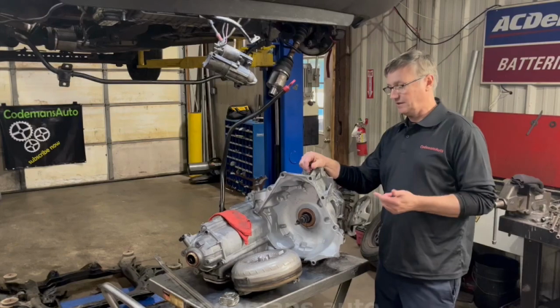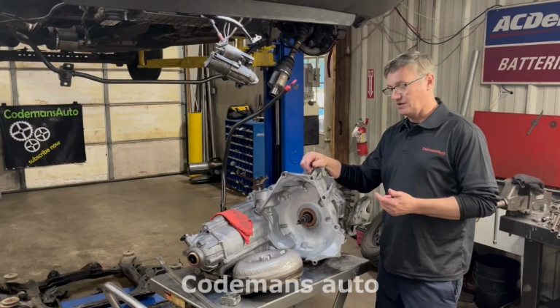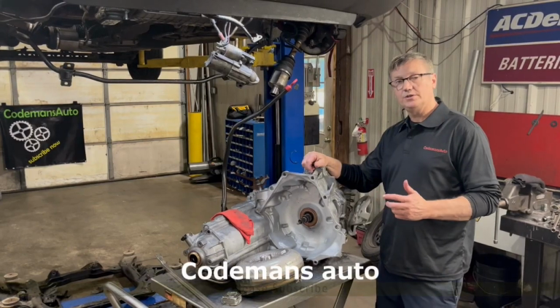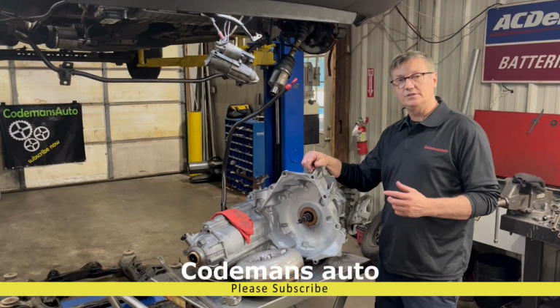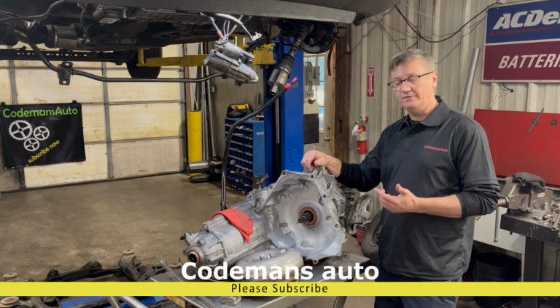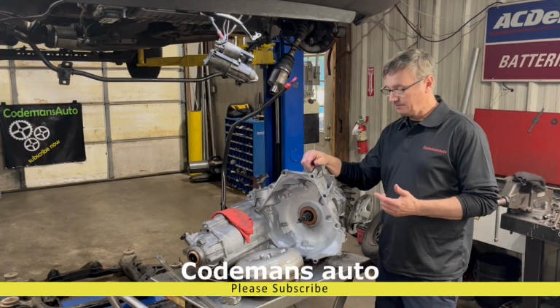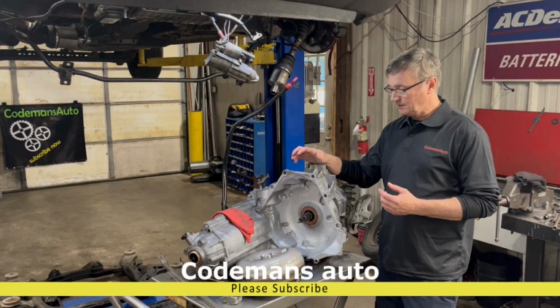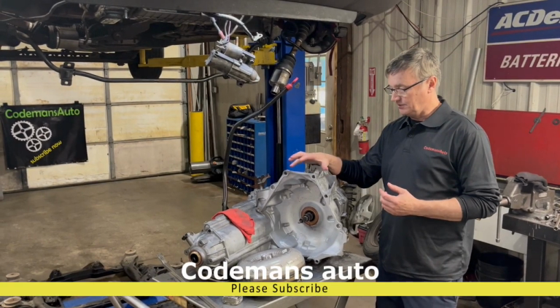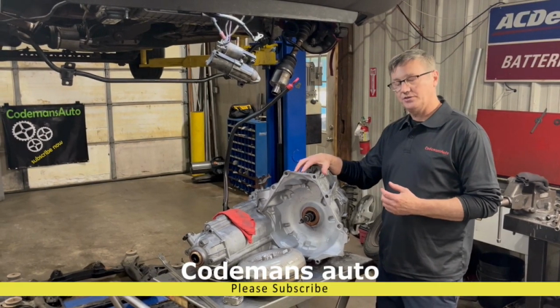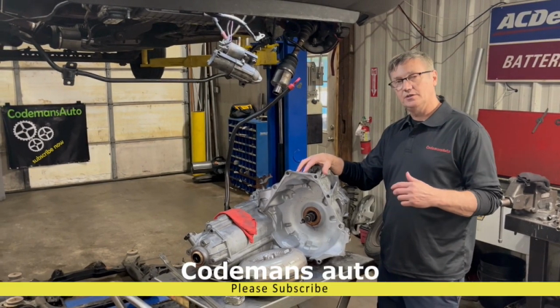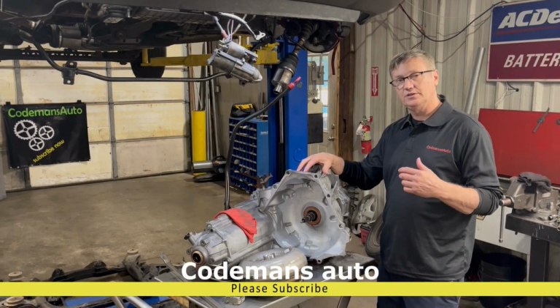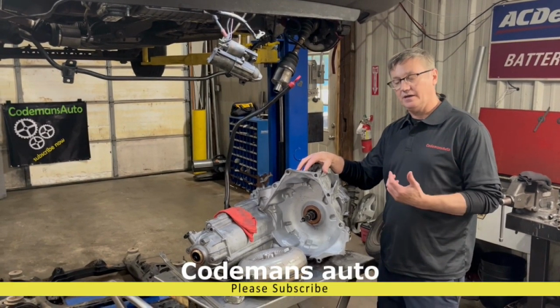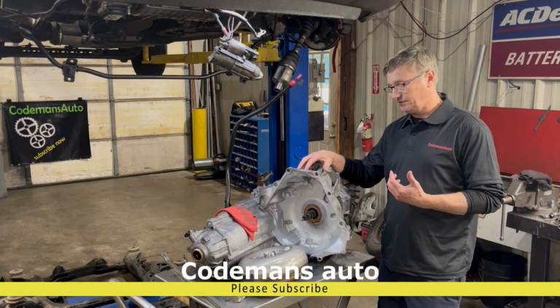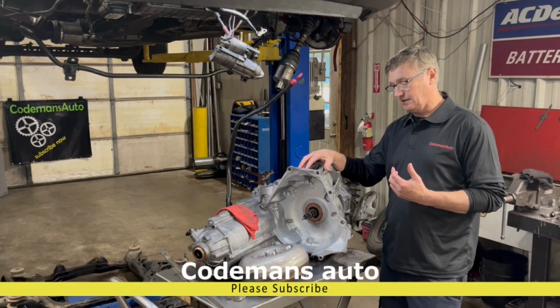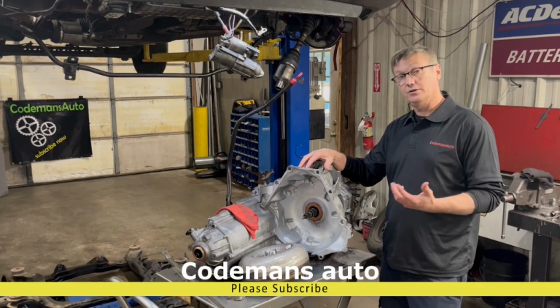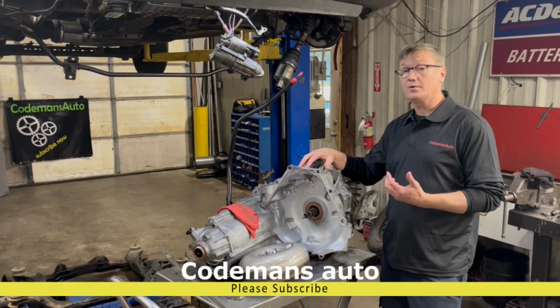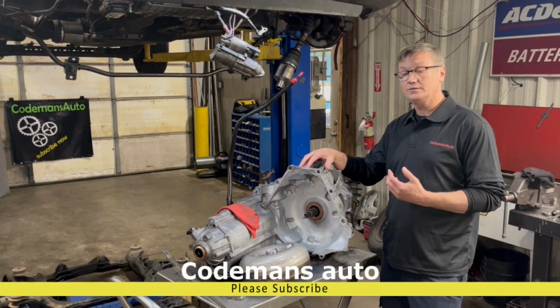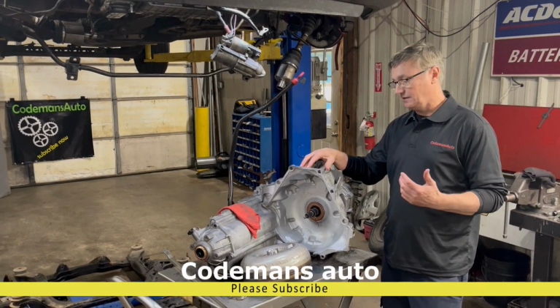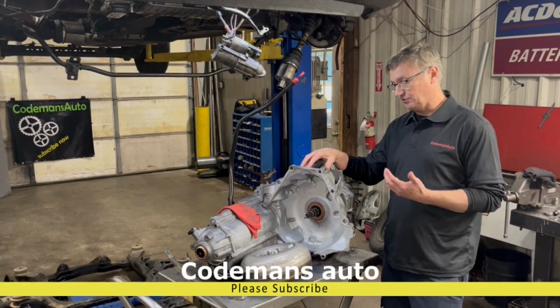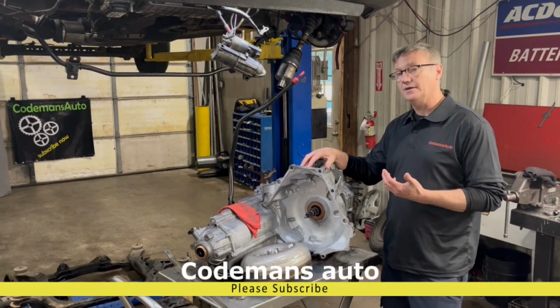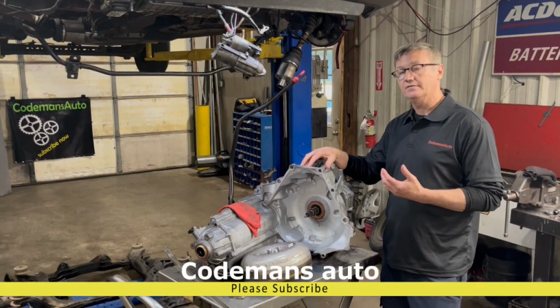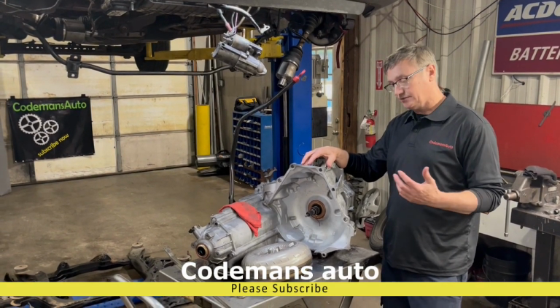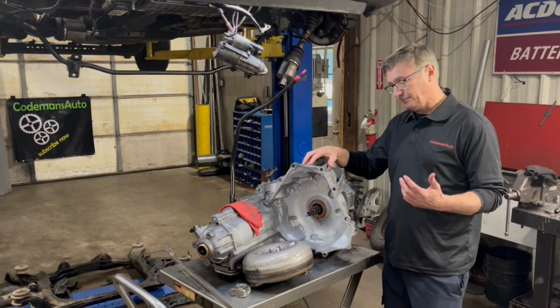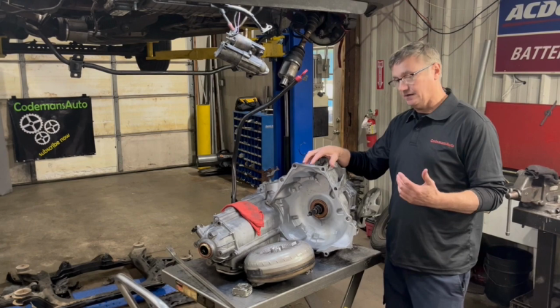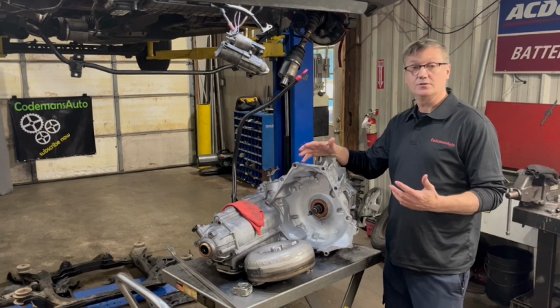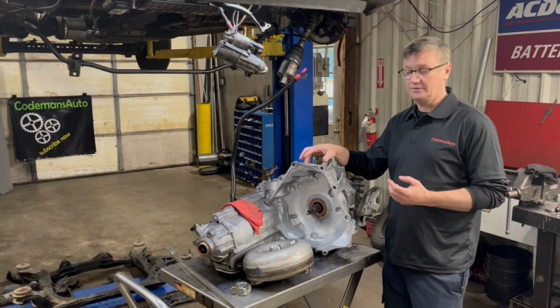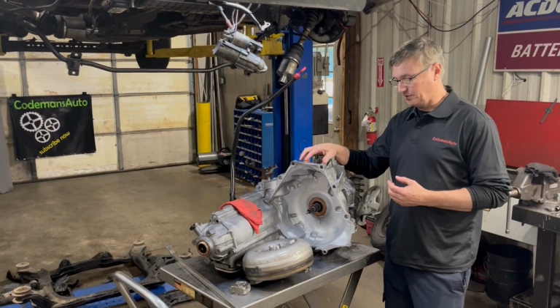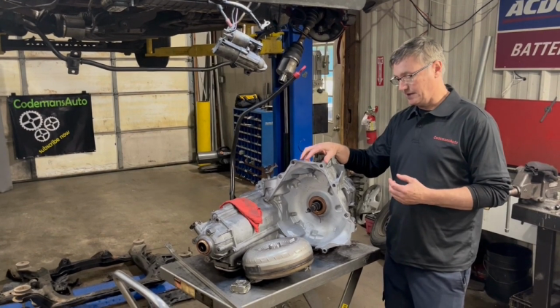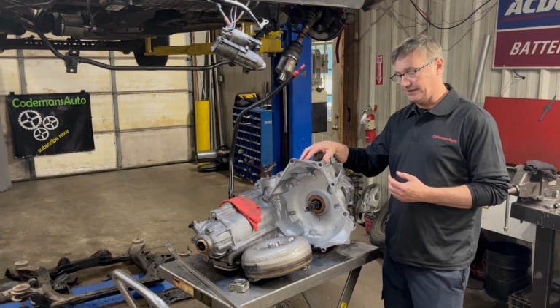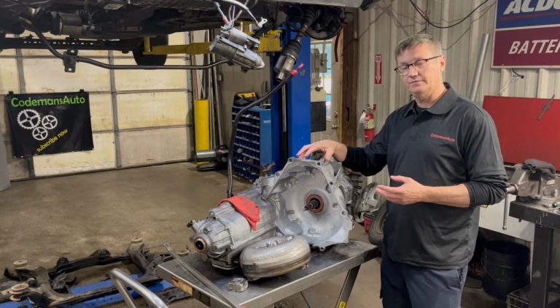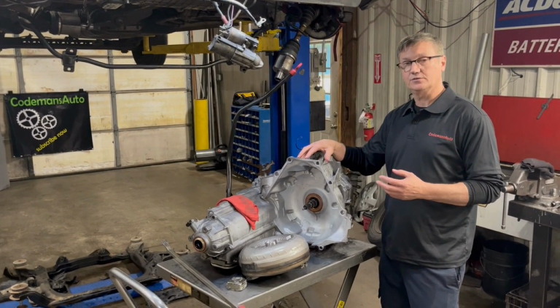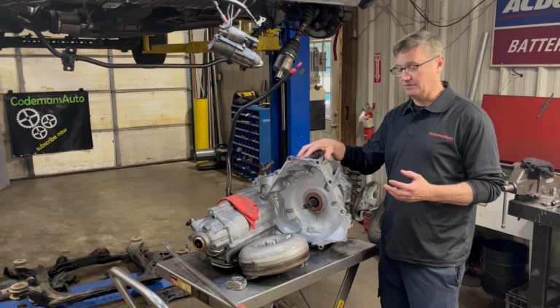Hi guys, I've got a 4T65E. This transmission goes in the Impalas, goes in the Grand Prix's, goes in the Montana vans, Venture vans. They put it in a lot of different vehicles for Chevrolet.